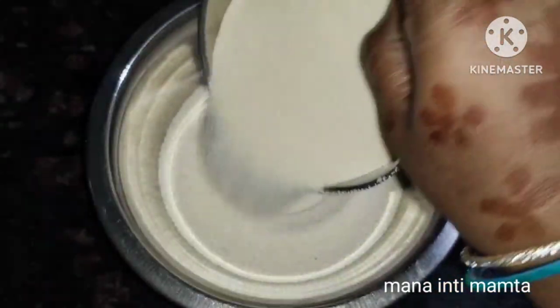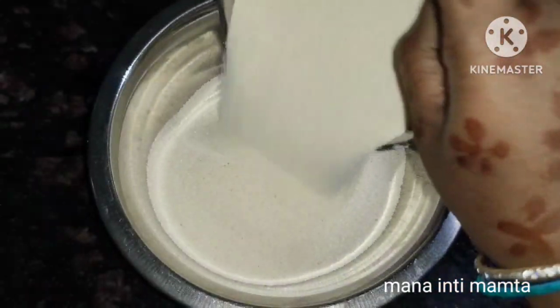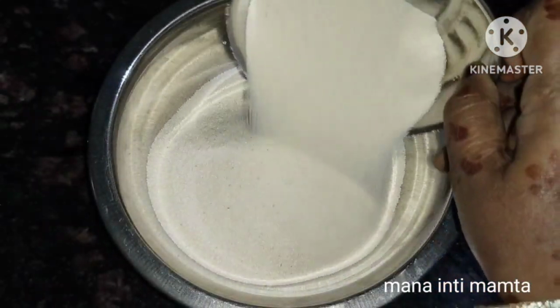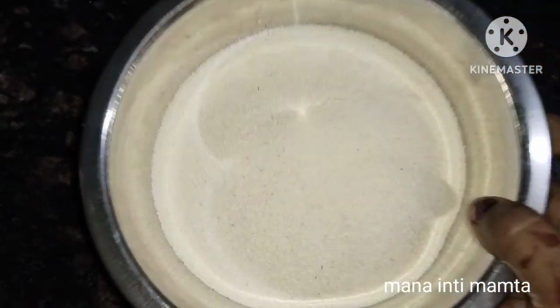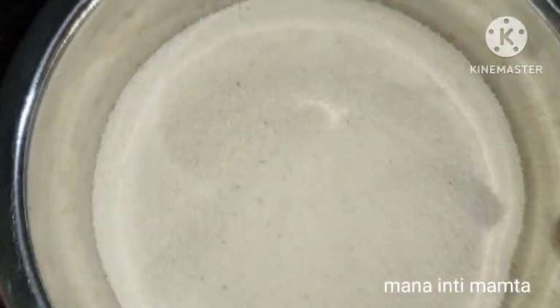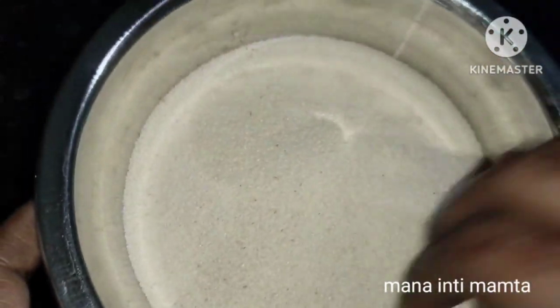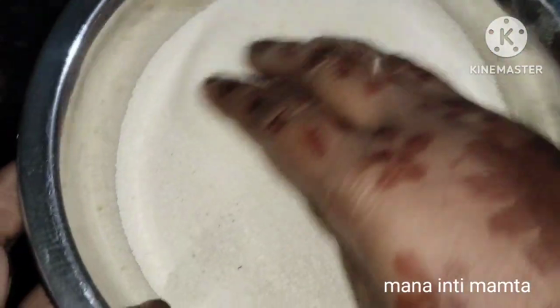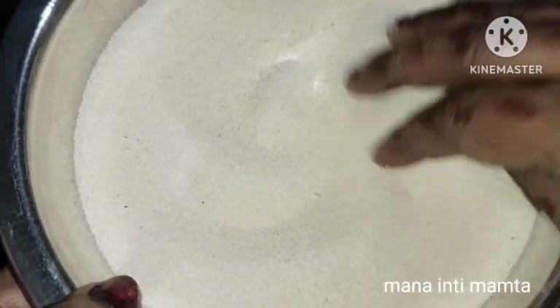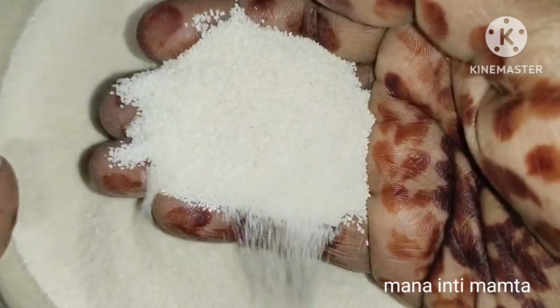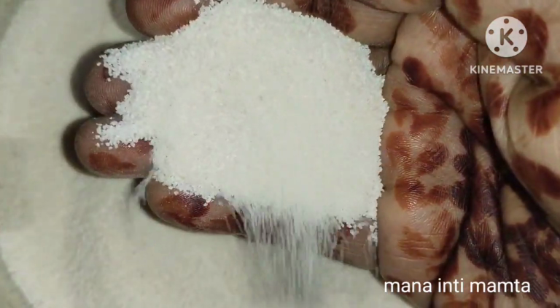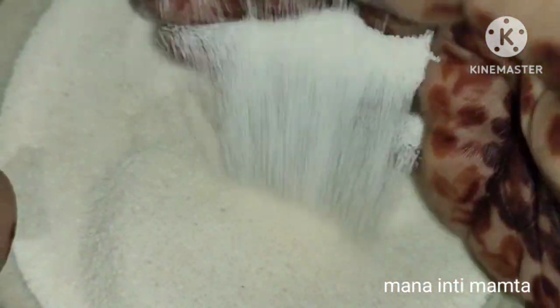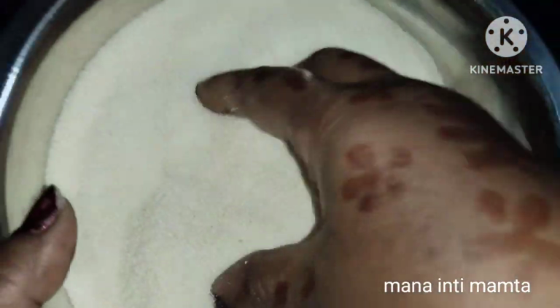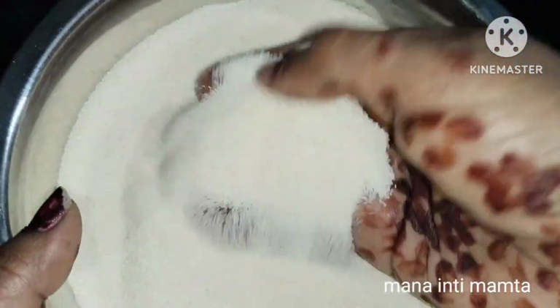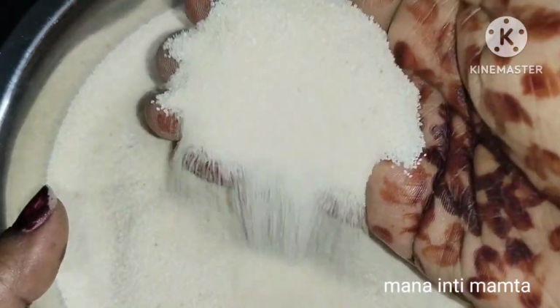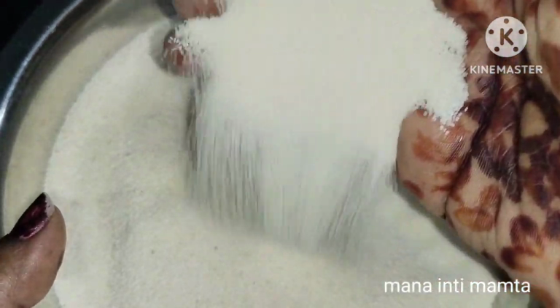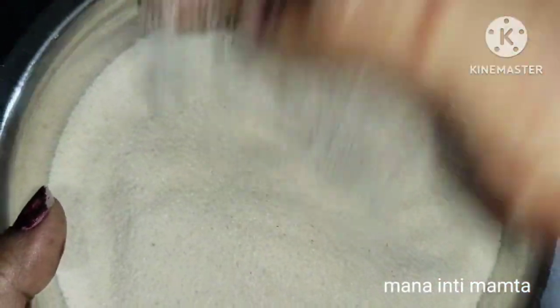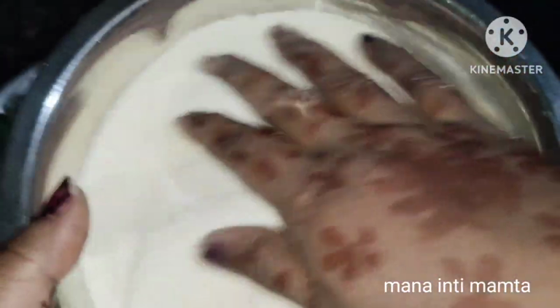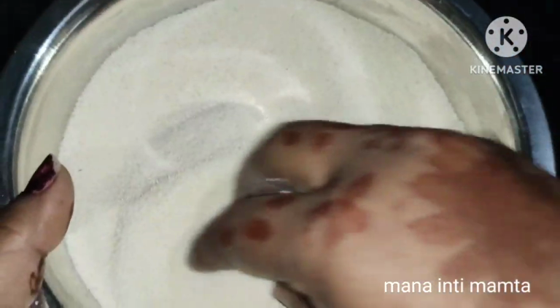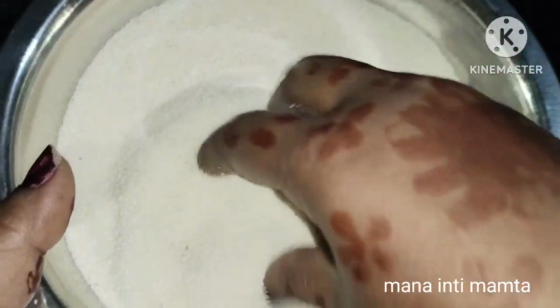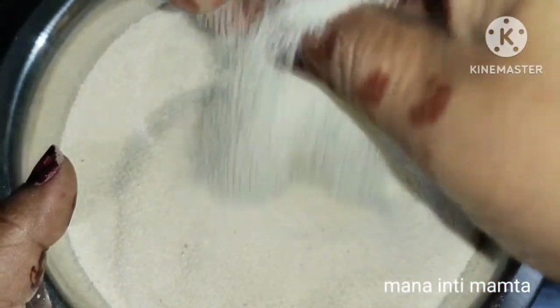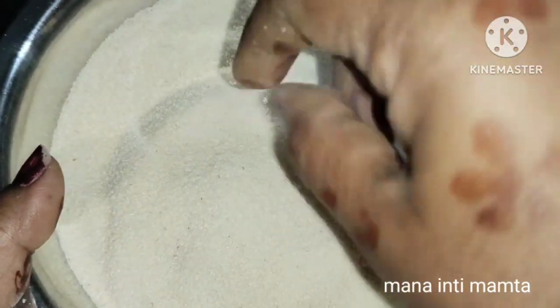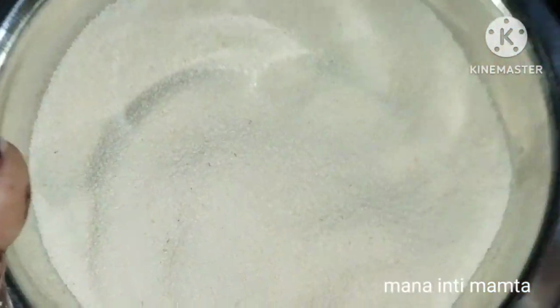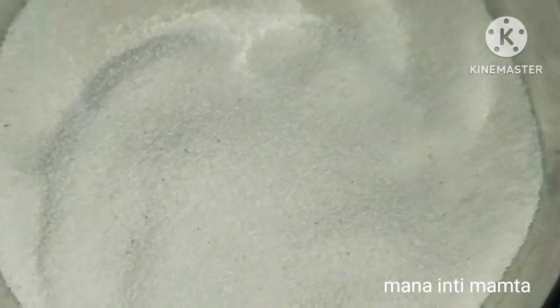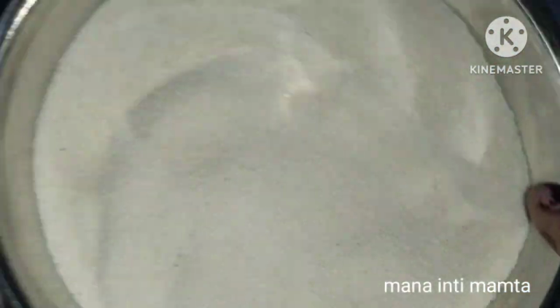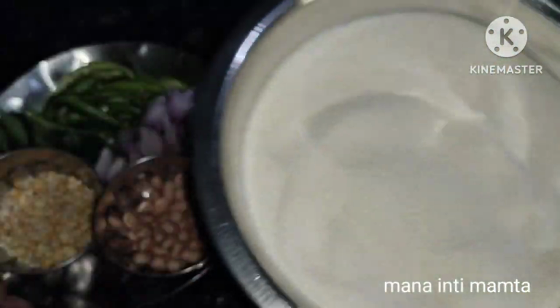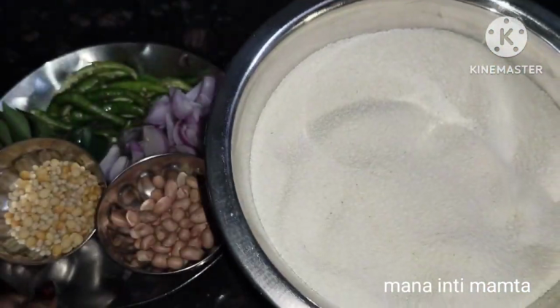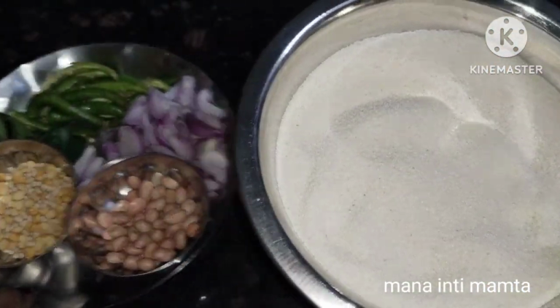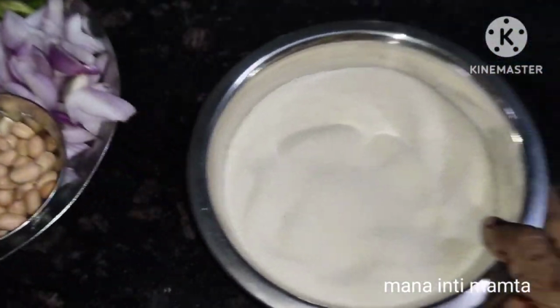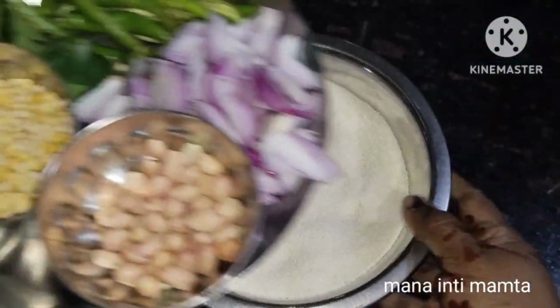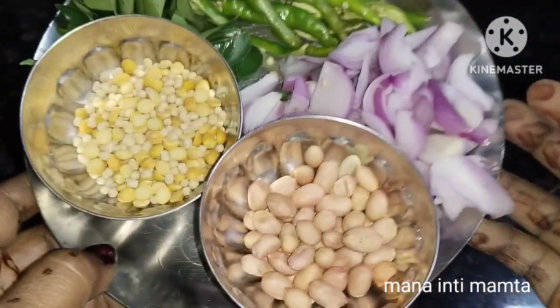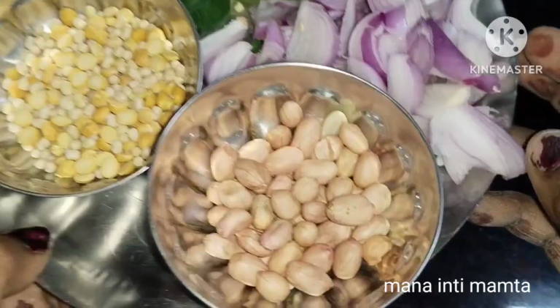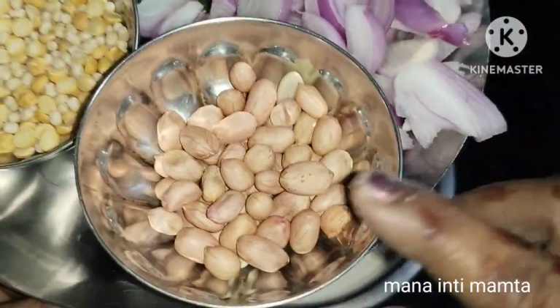For upma, we use rava — also called bombay rava. Take half a cup of rava. I am showing you right here. Now let me take the measurement and show you exactly how much rava we need for this recipe.